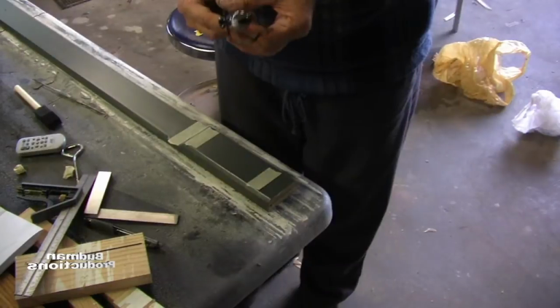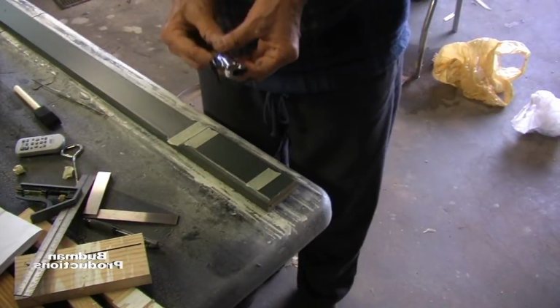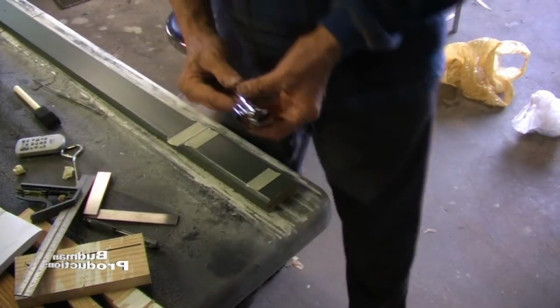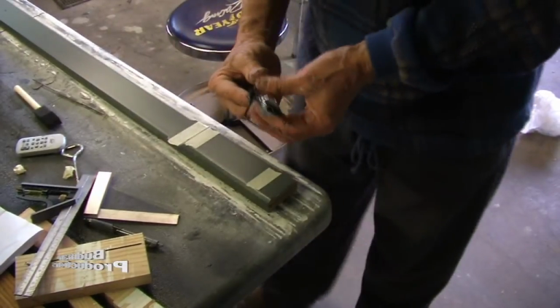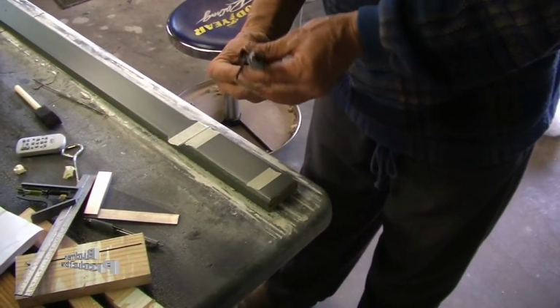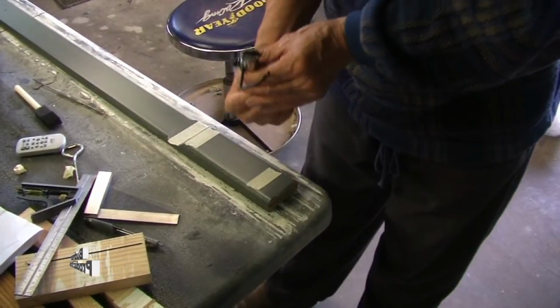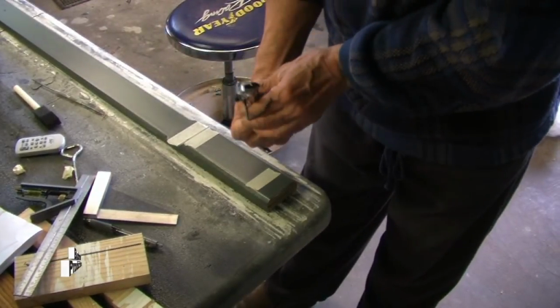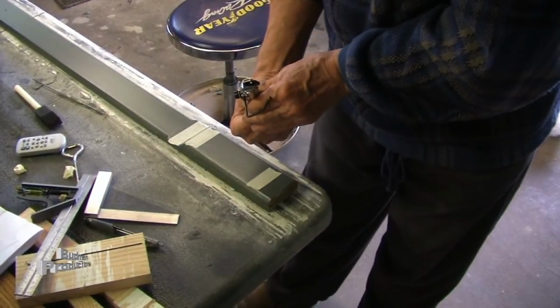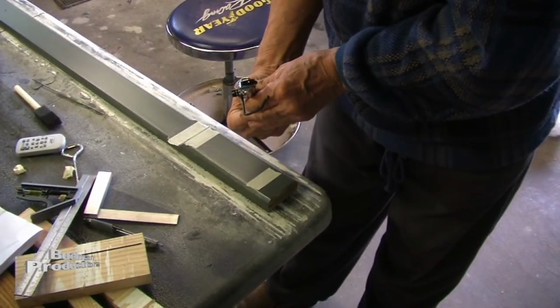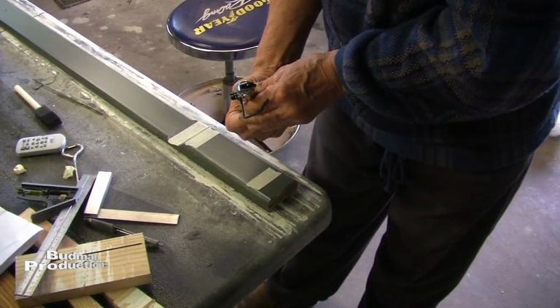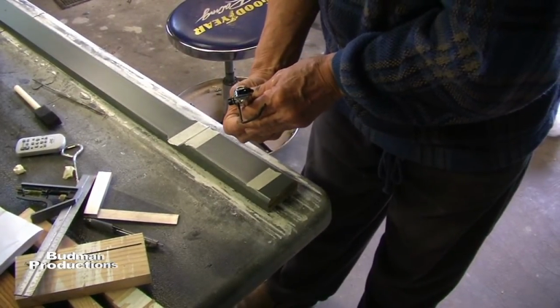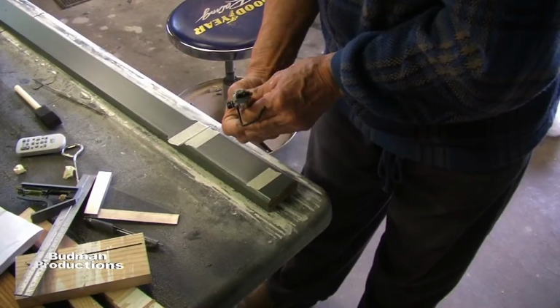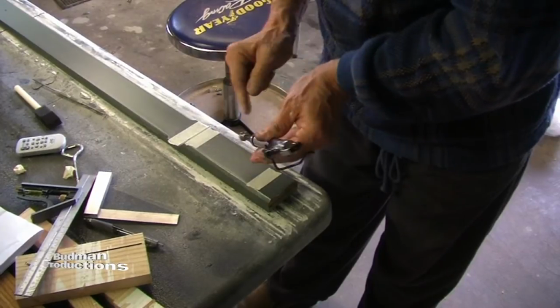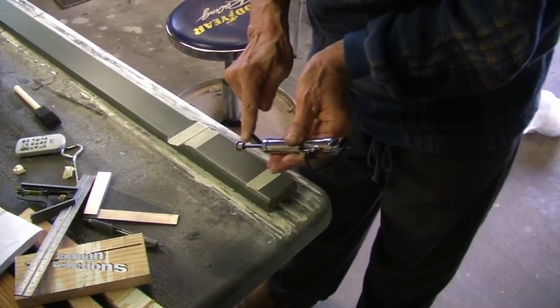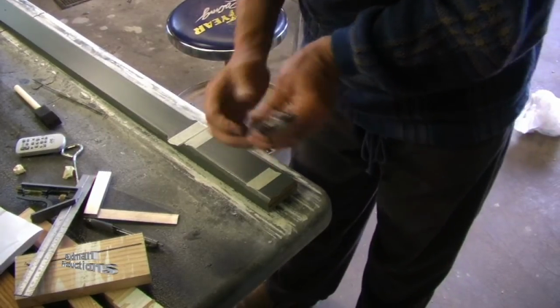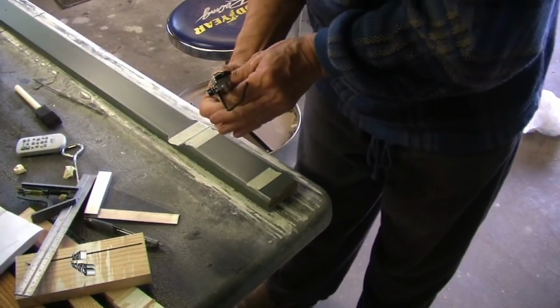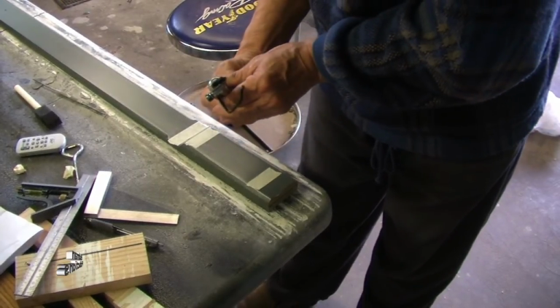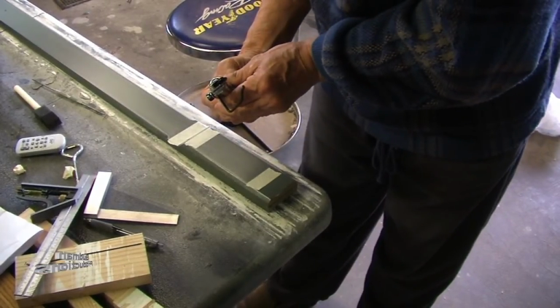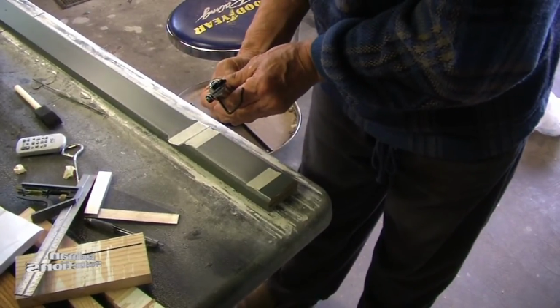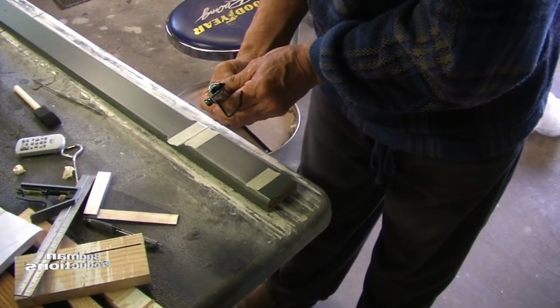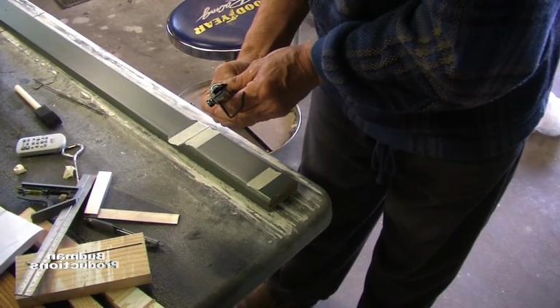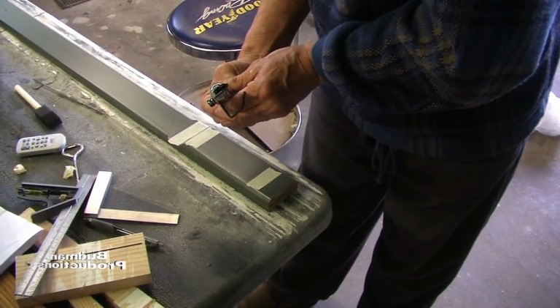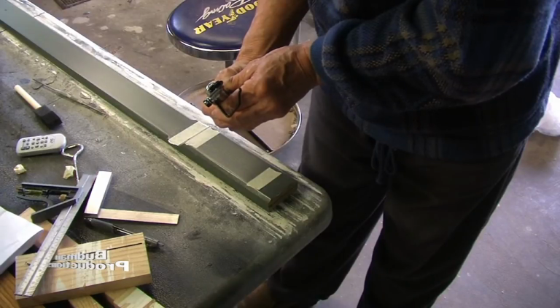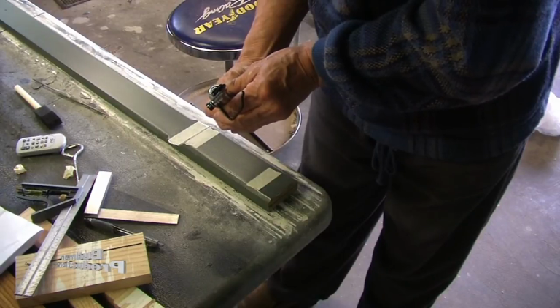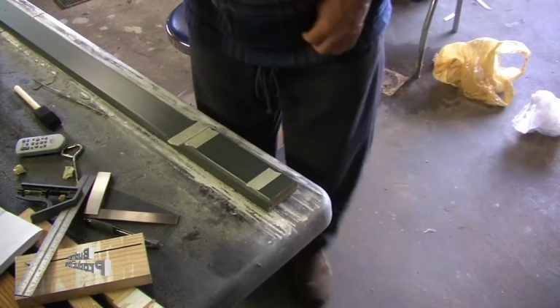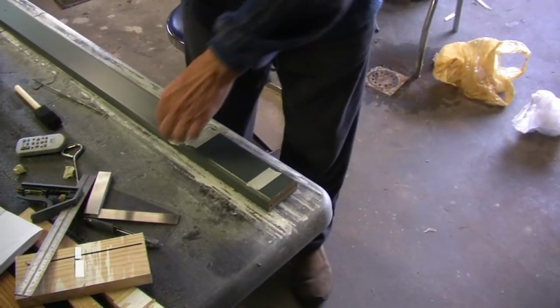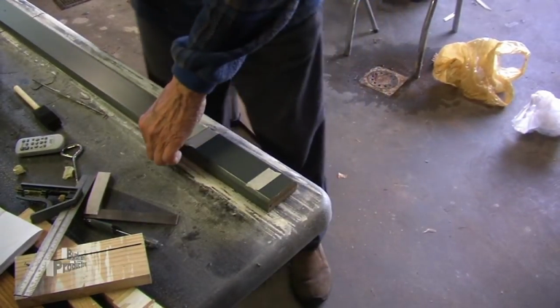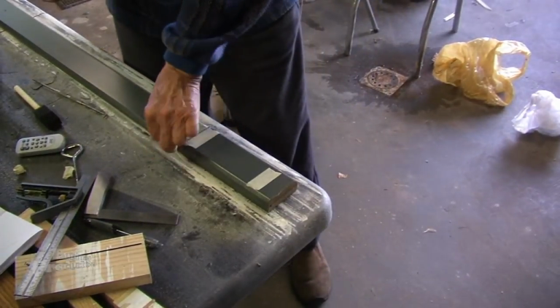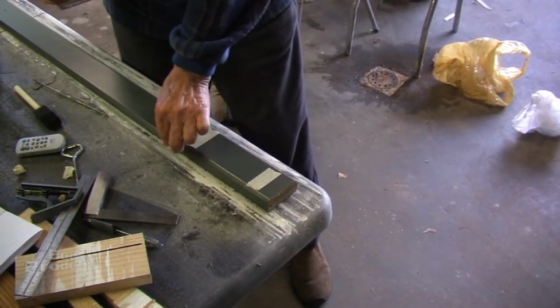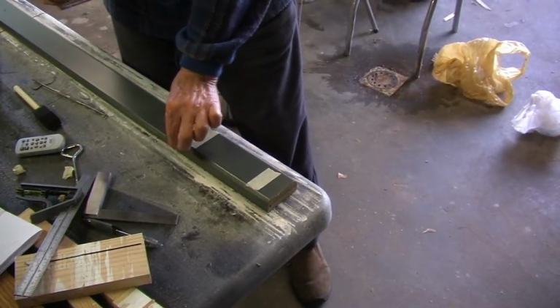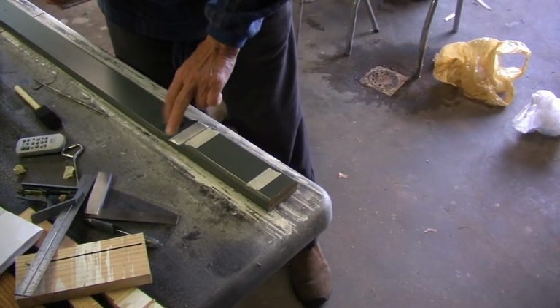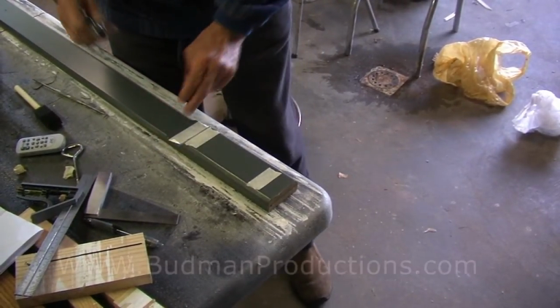The bugler striper is loaded with black enamel paint with the side guide set to the width of the stripe. The plunger is pushed in until the paint just starts protruding around the wheel. Make sure there is no tape down over the edge that may deflect the guide.